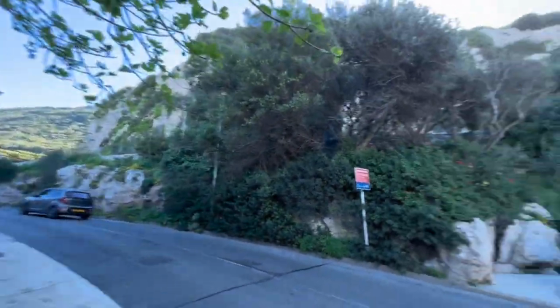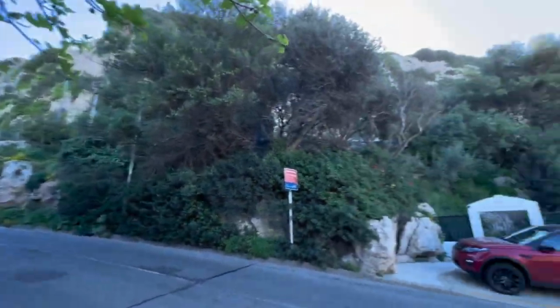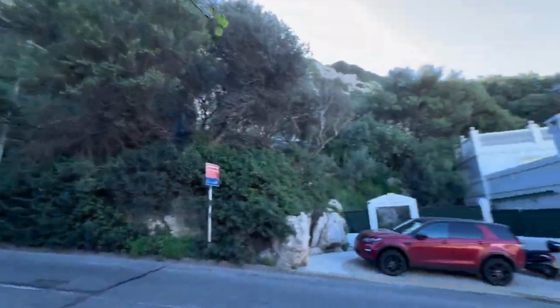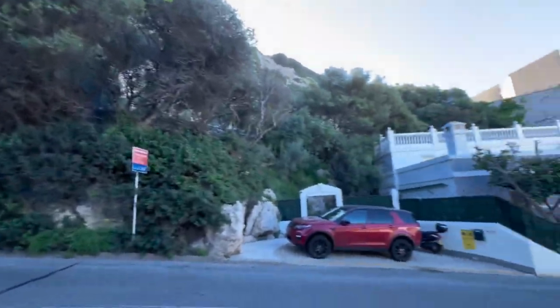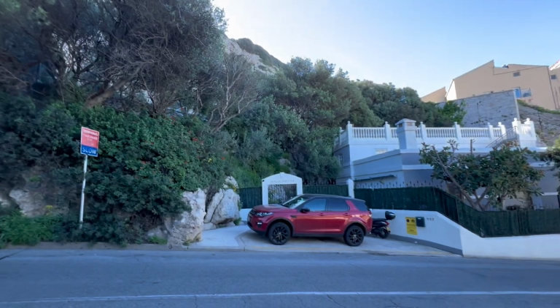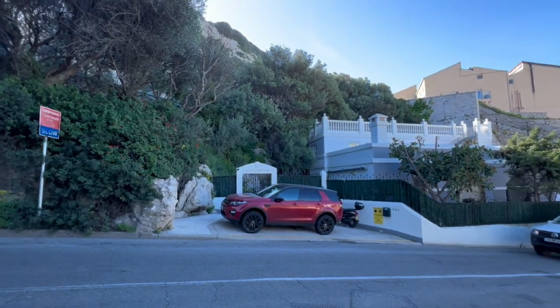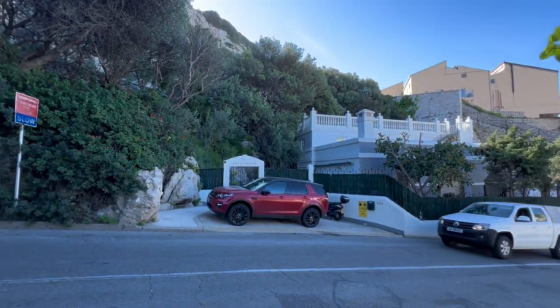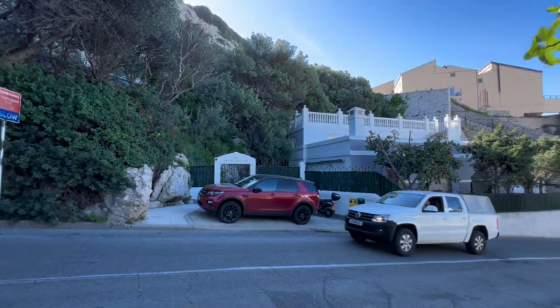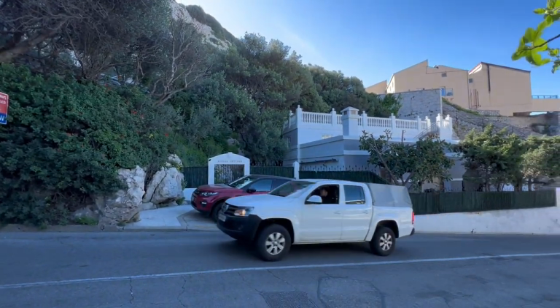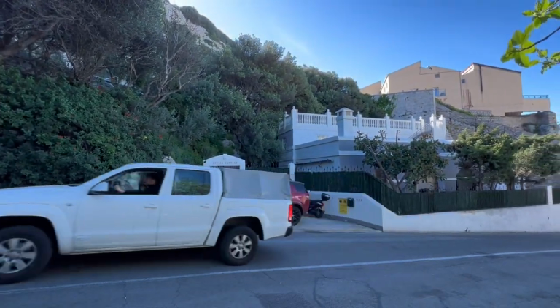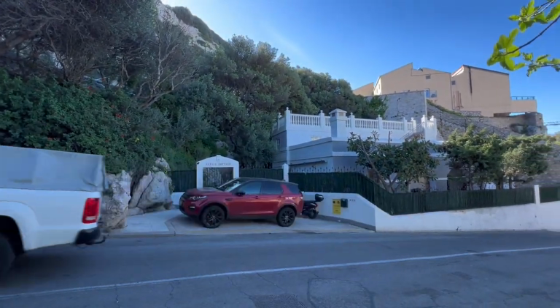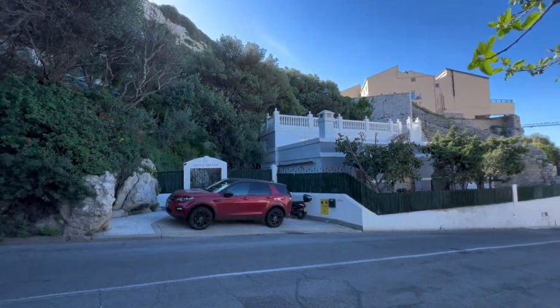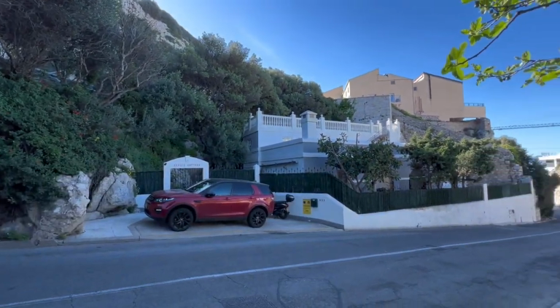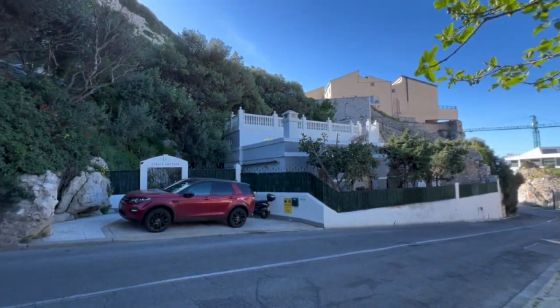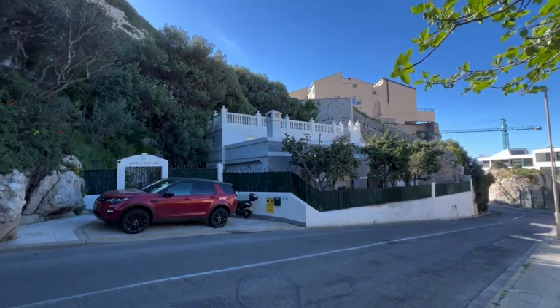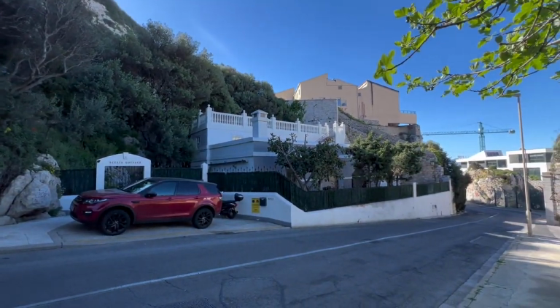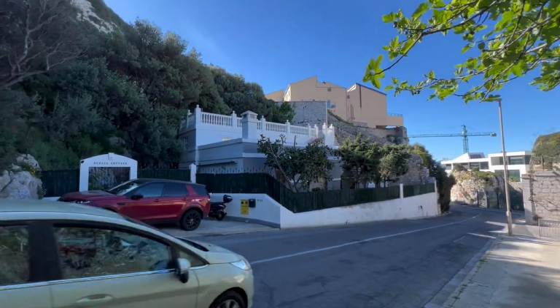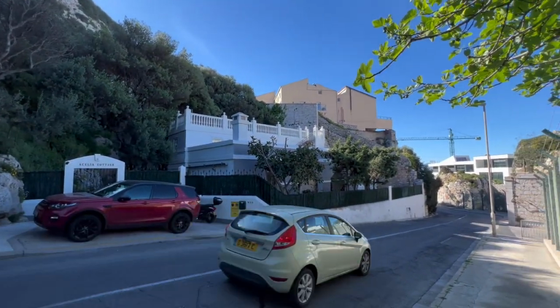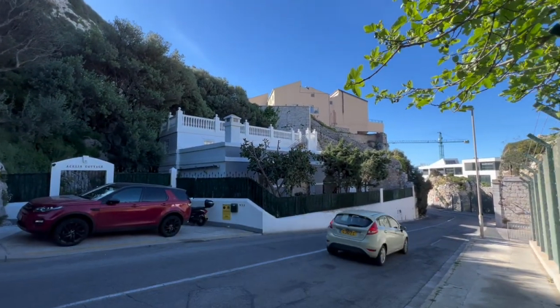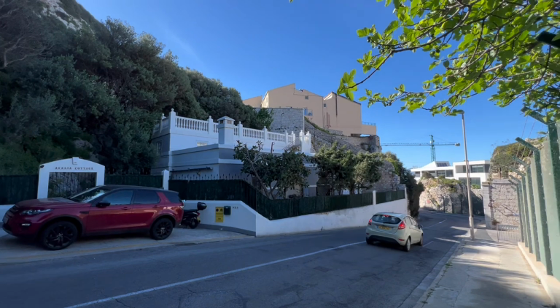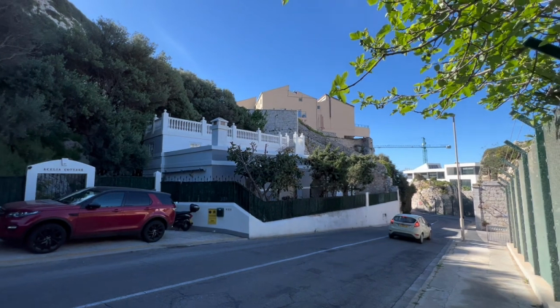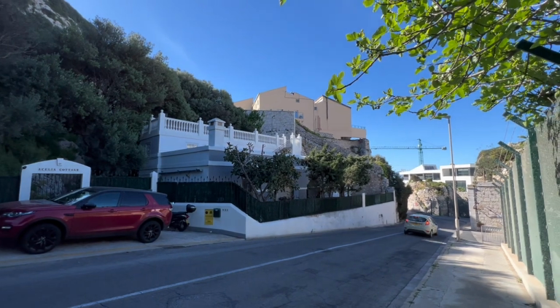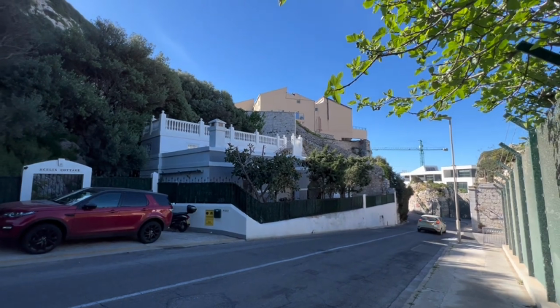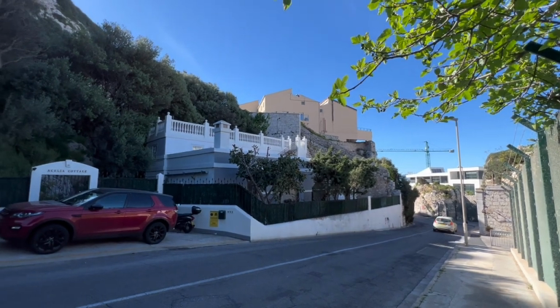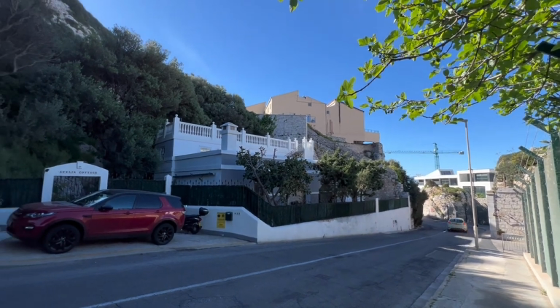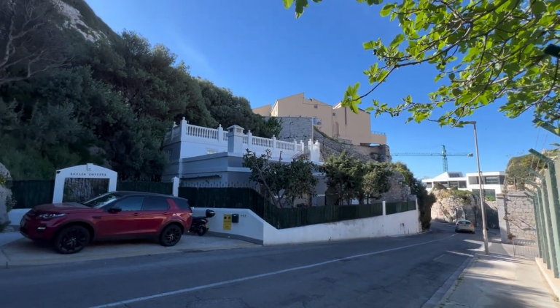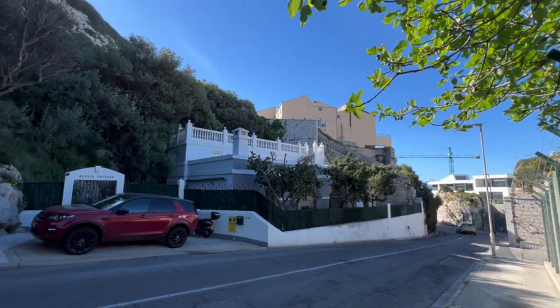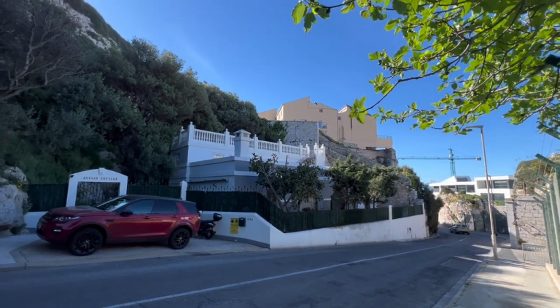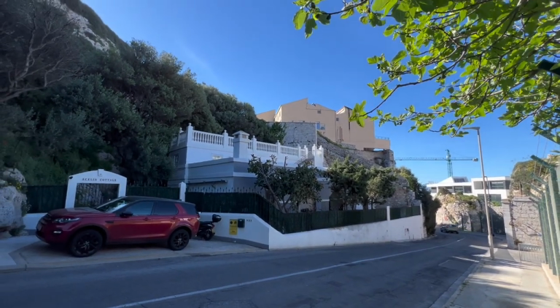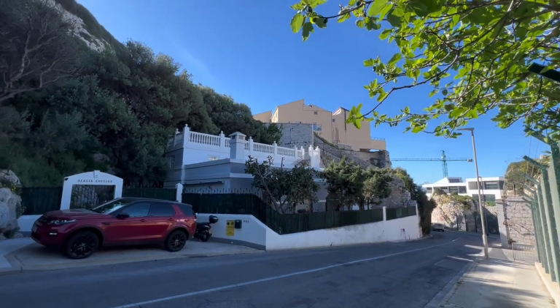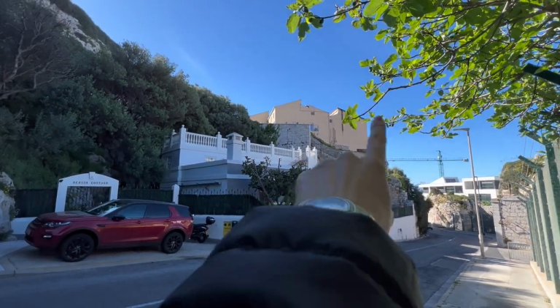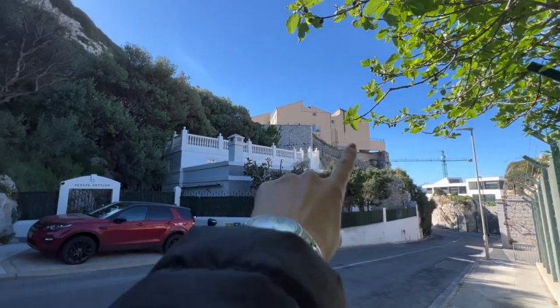On the other hand you can see the Aselia Cottage. But looks like you can't even get through there. I wonder how you get down there.